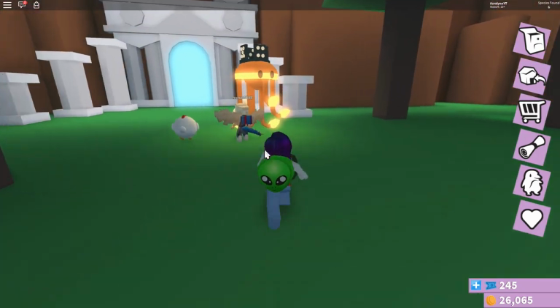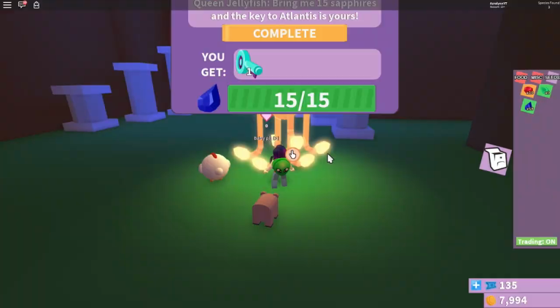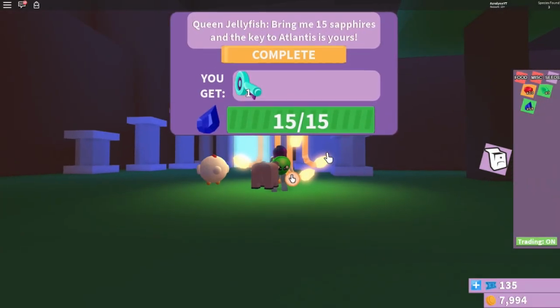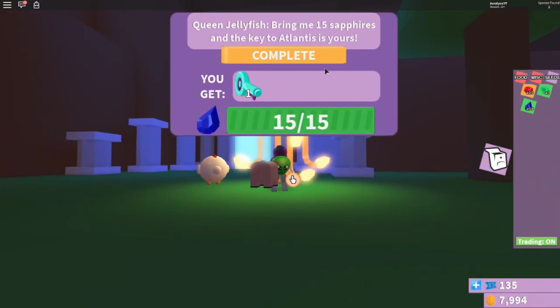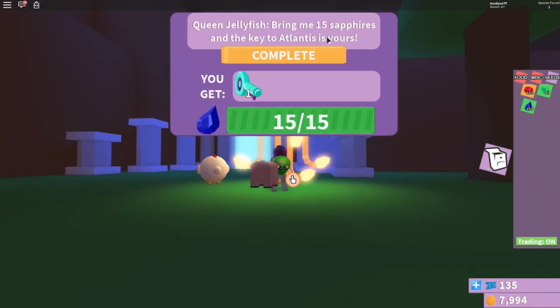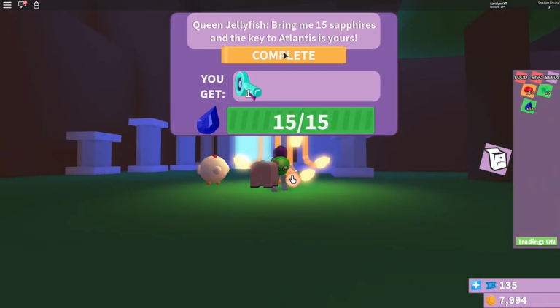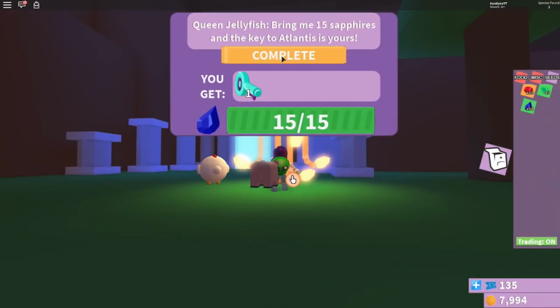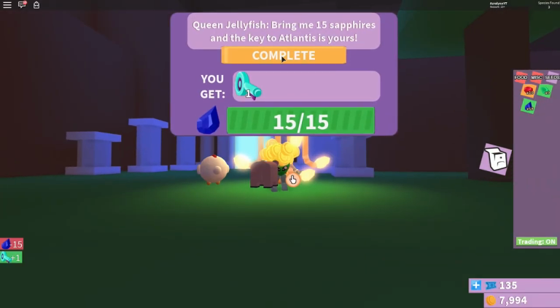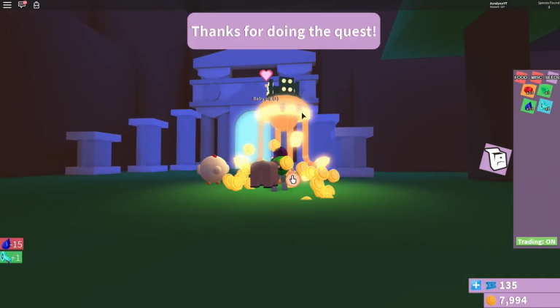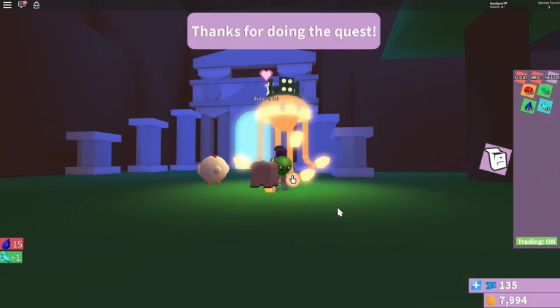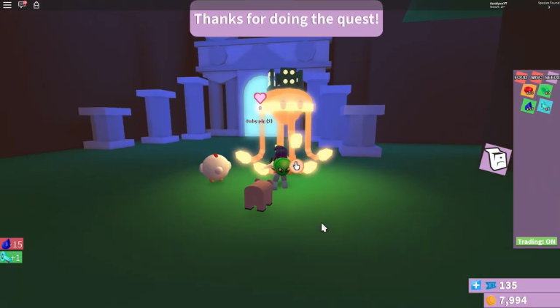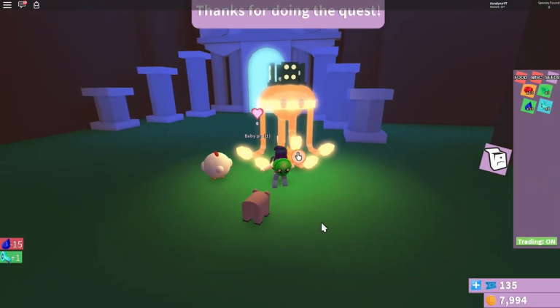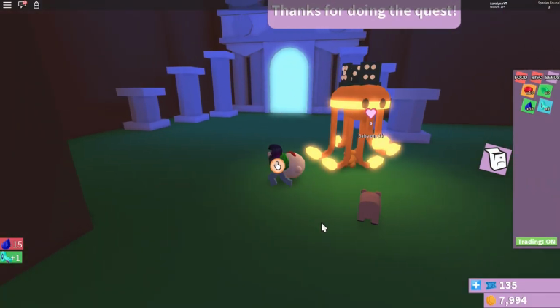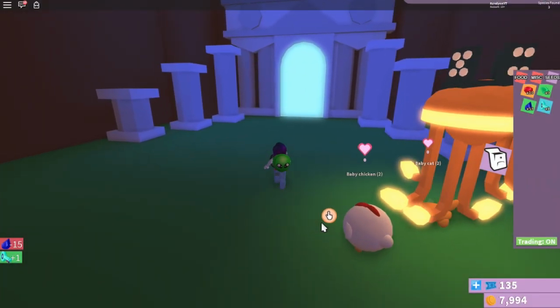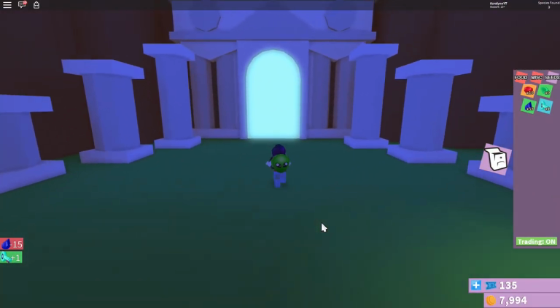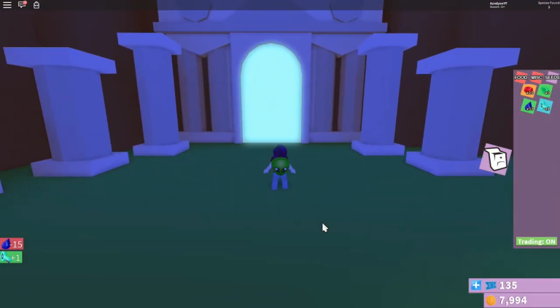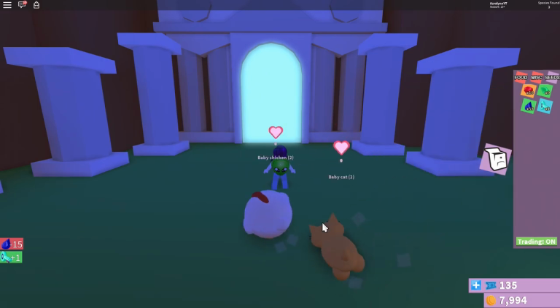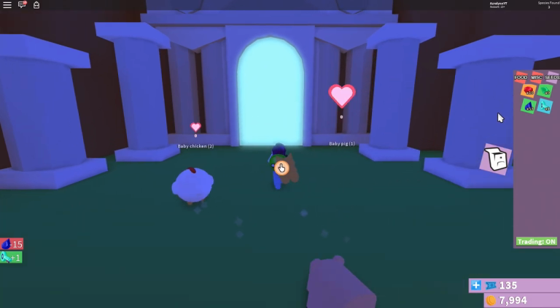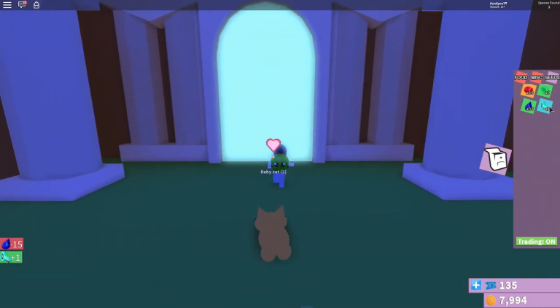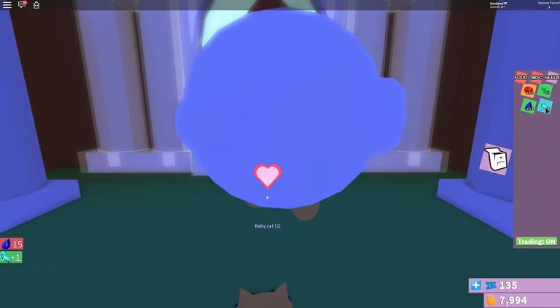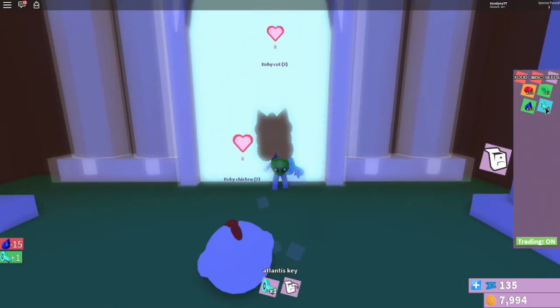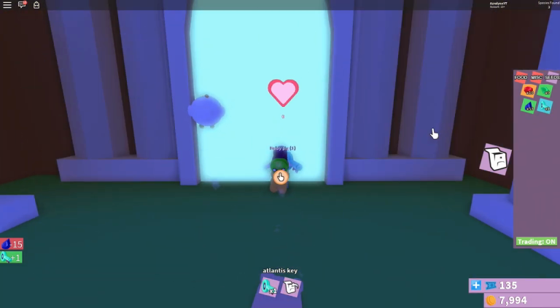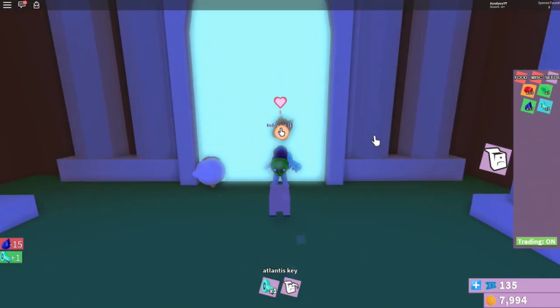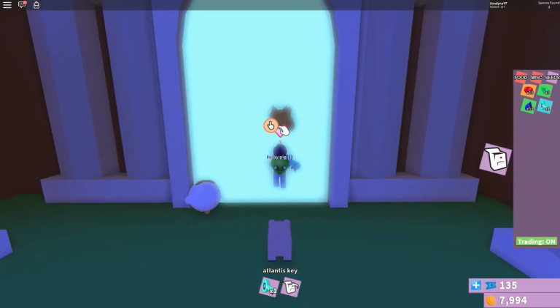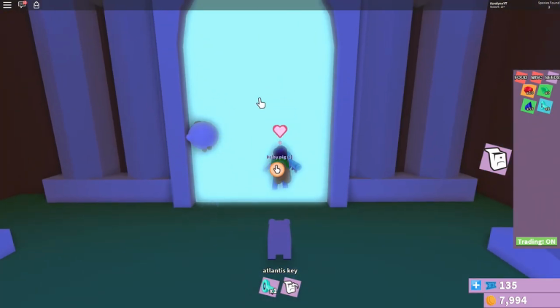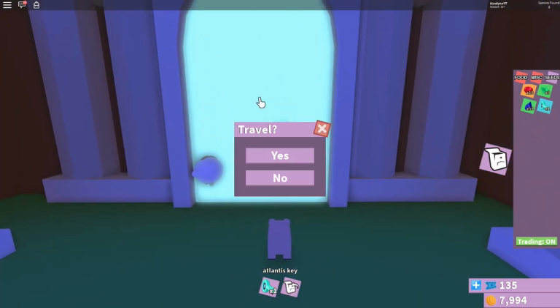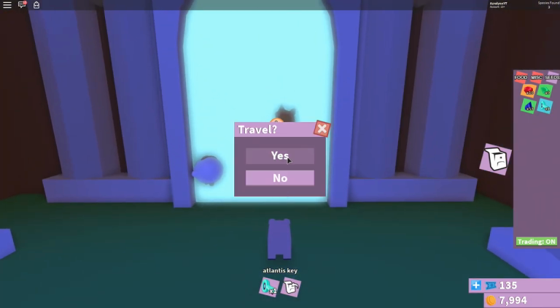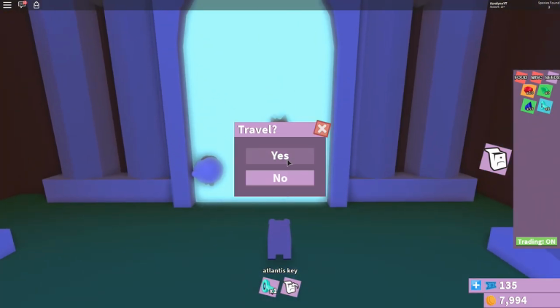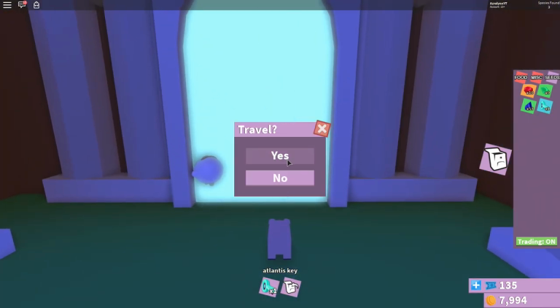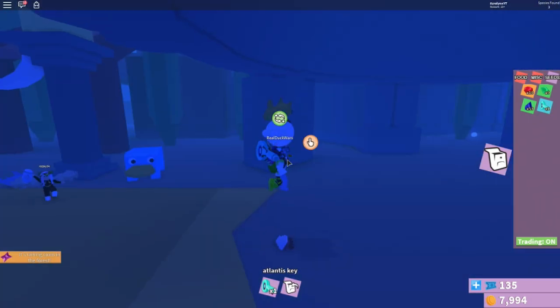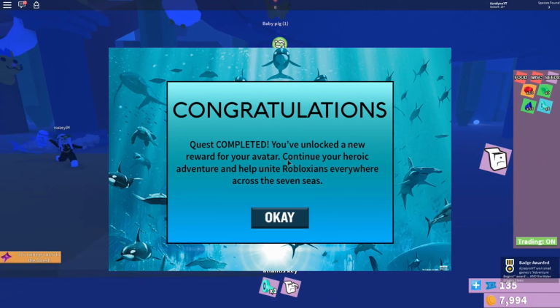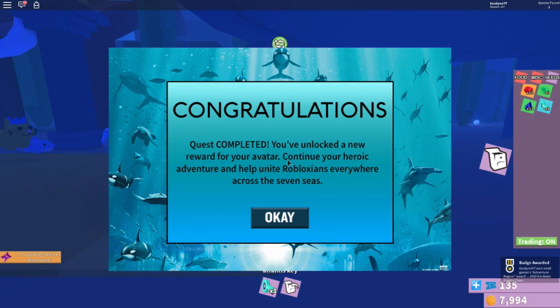After you talk to the Queen Jellyfish and turn in the quest, you'll receive the key to Atlantis. So then you just walk over and click on Atlantis and it'll zone you in instantly, giving you the completed quest and awarding you the Water Dragon Claws.